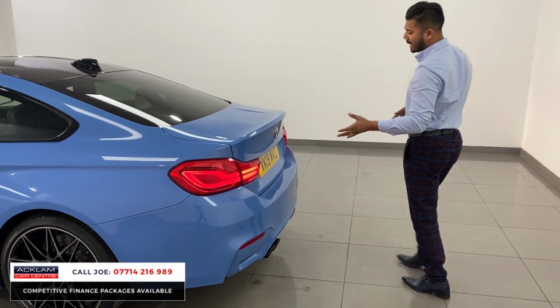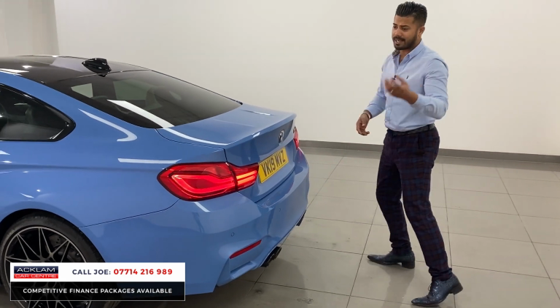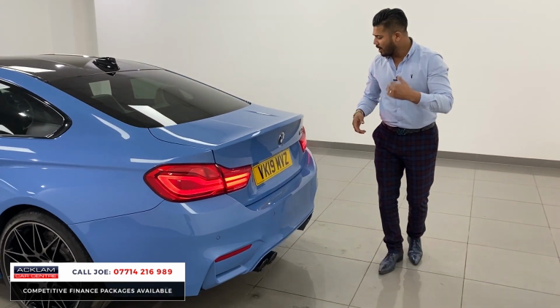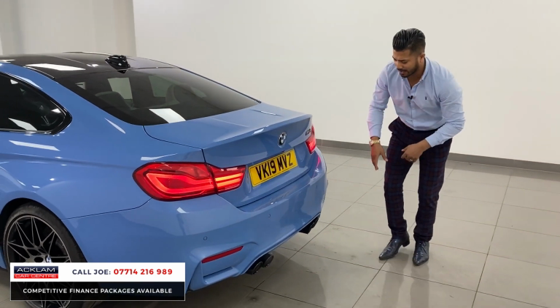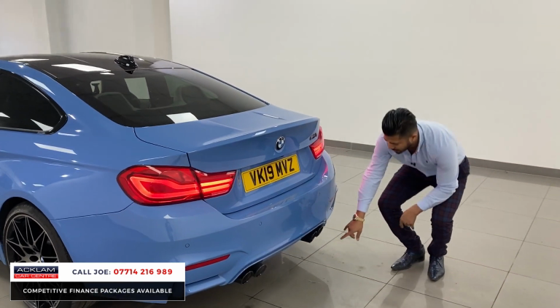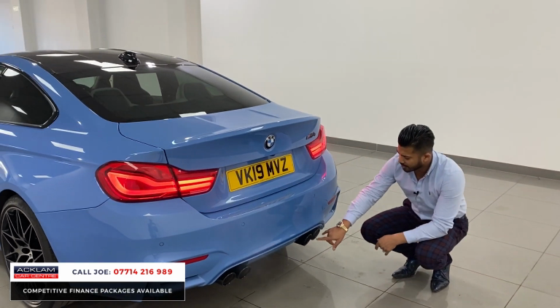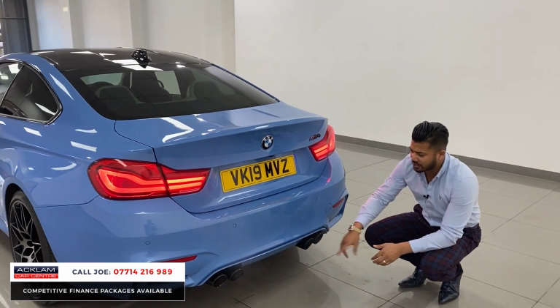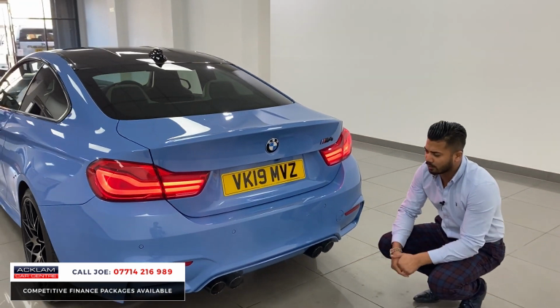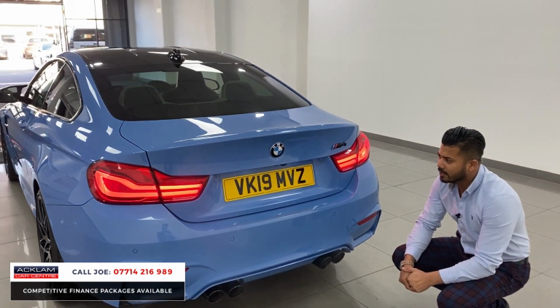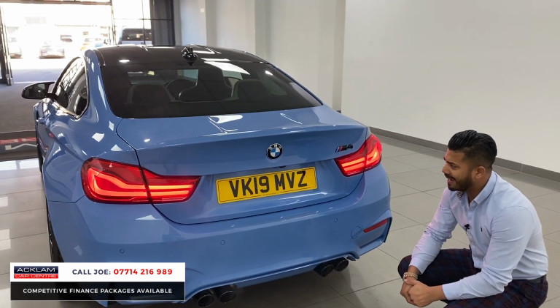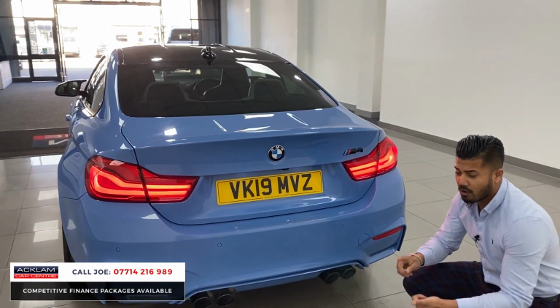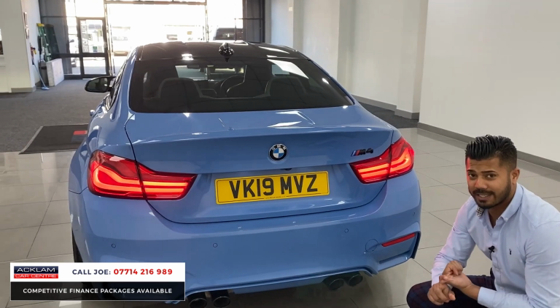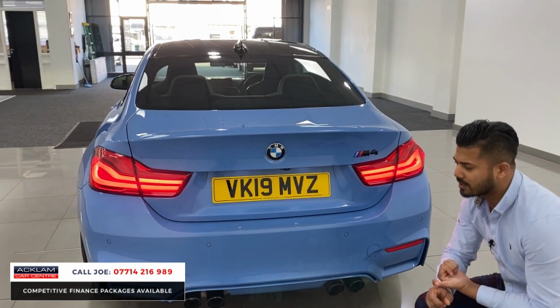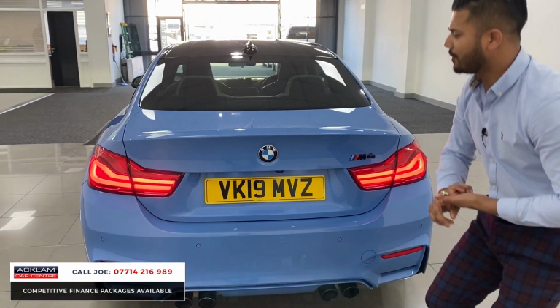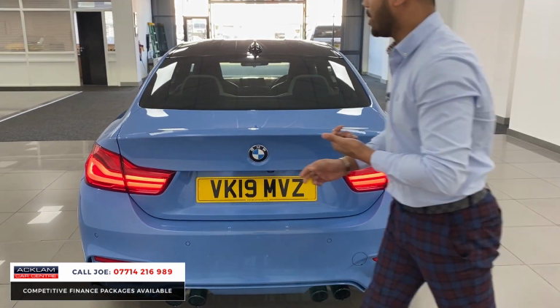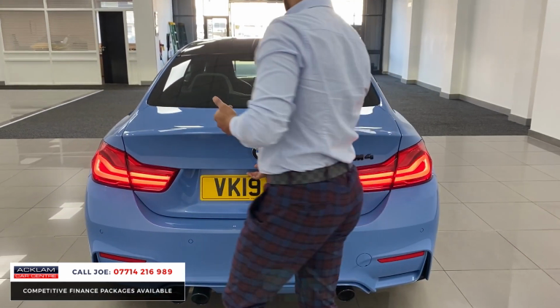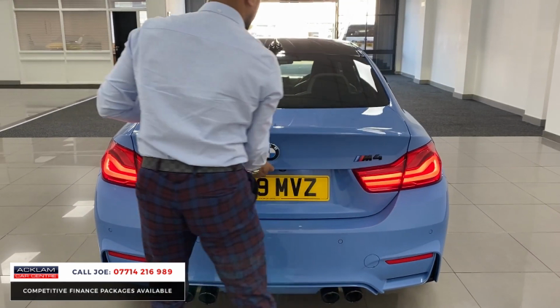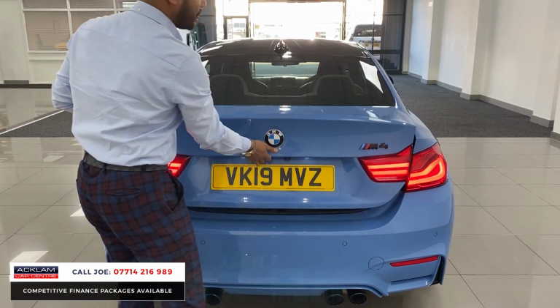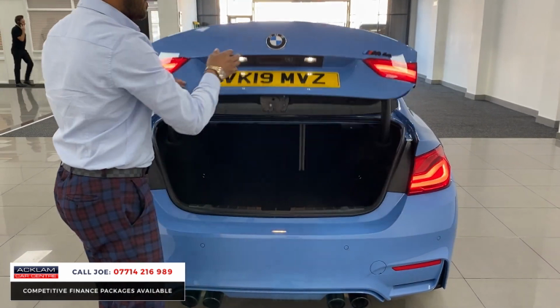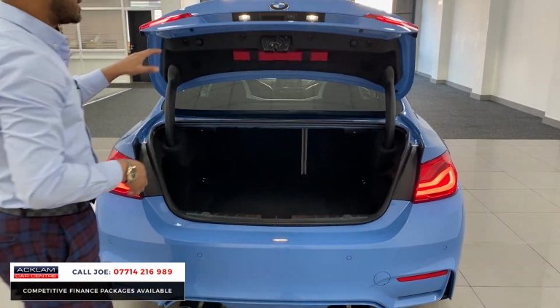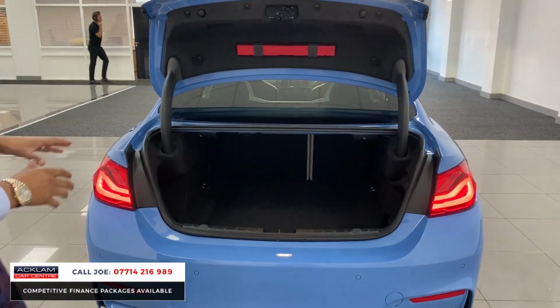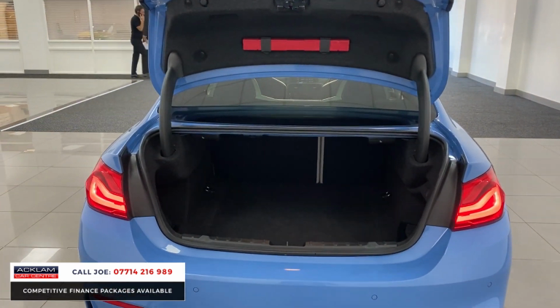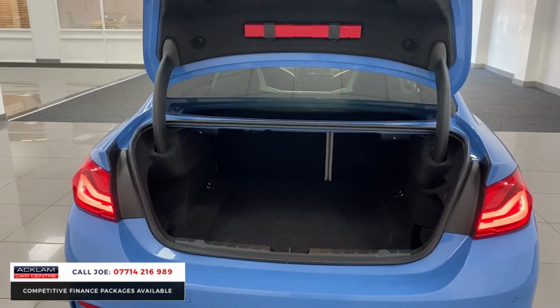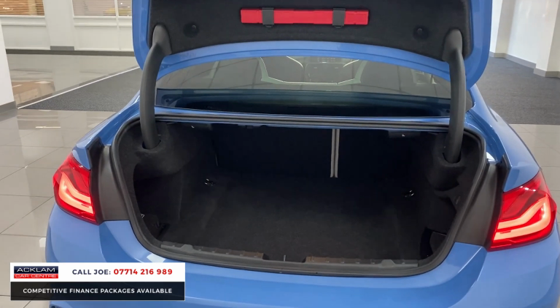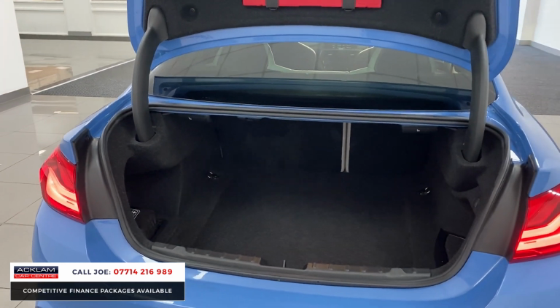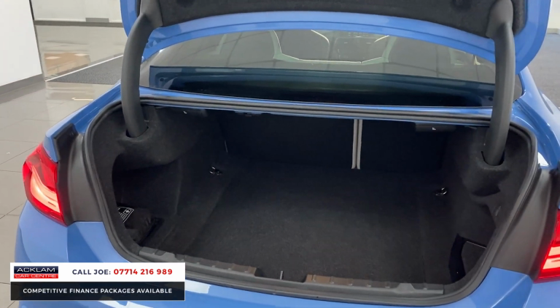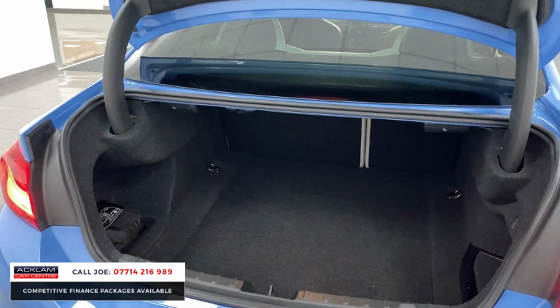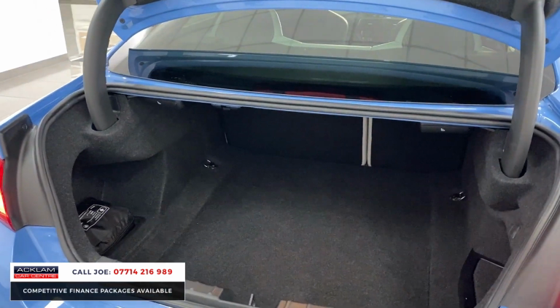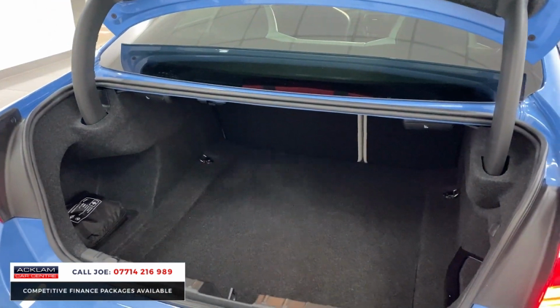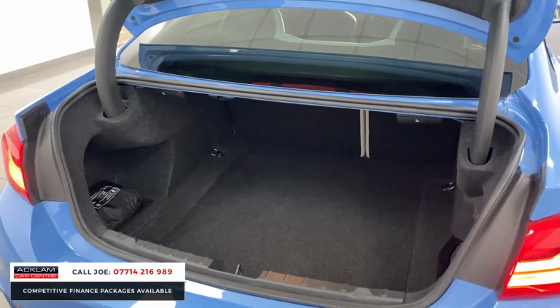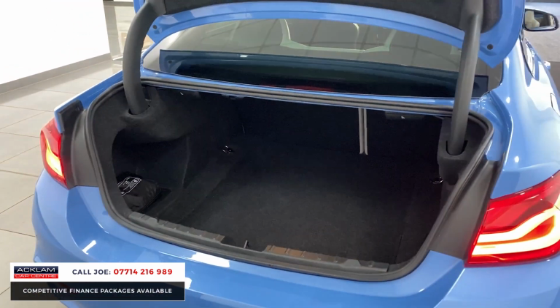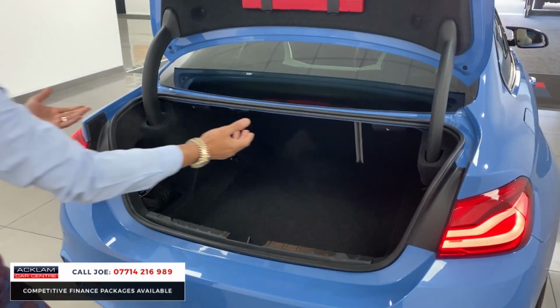The quad tailpipes — again, on the Competition they're finished in the lovely black. There's a reversing camera system on this one, which is also an extra. You've got yourself a very nice boot space and you also have the benefit of split folding seats — the handles are just there.